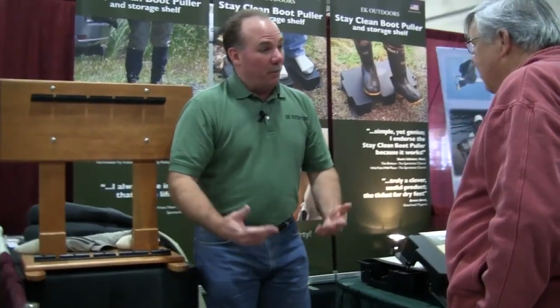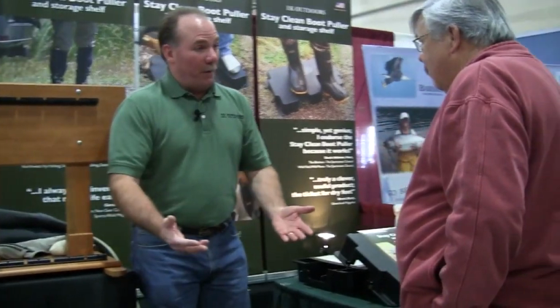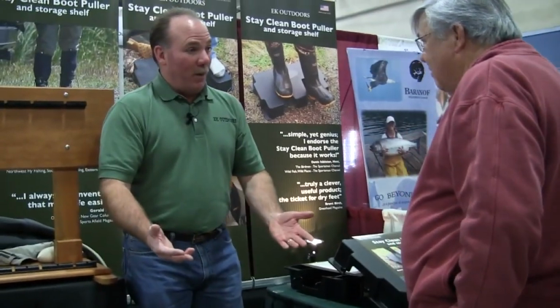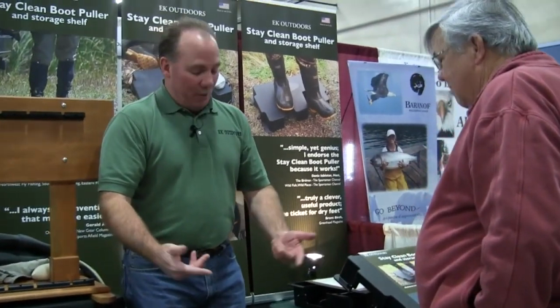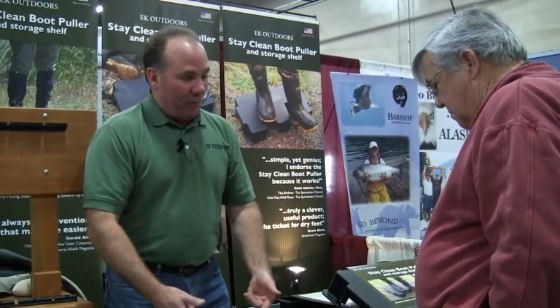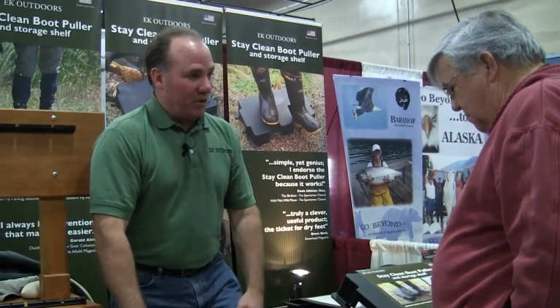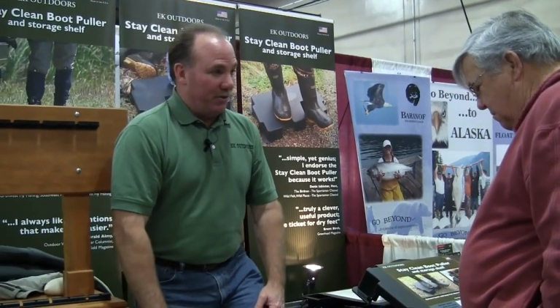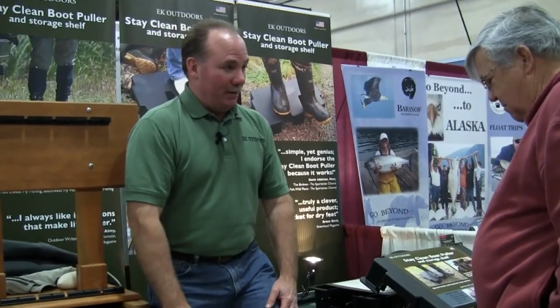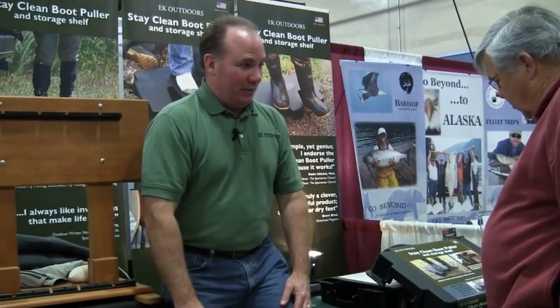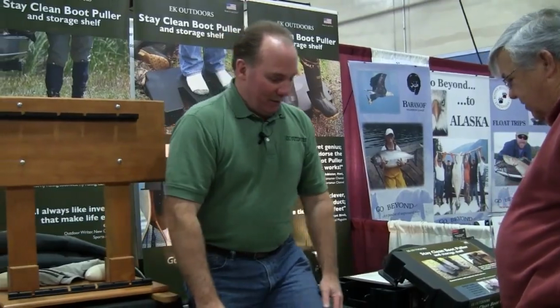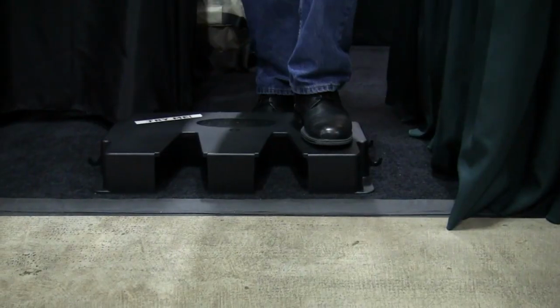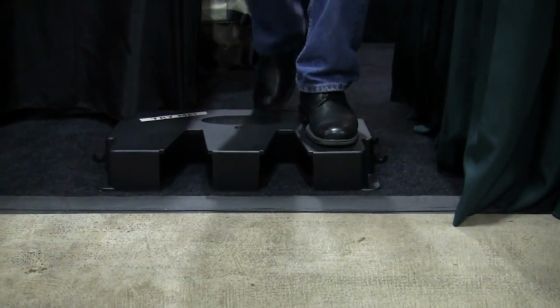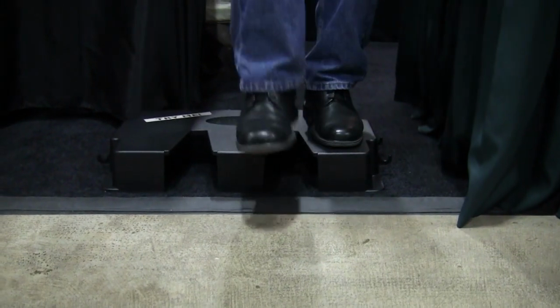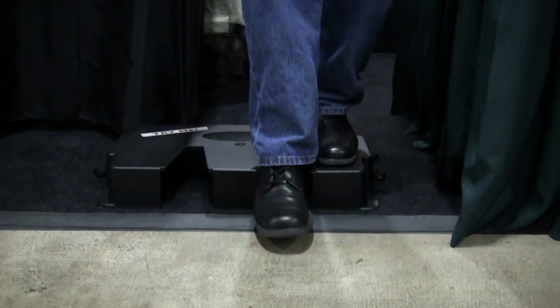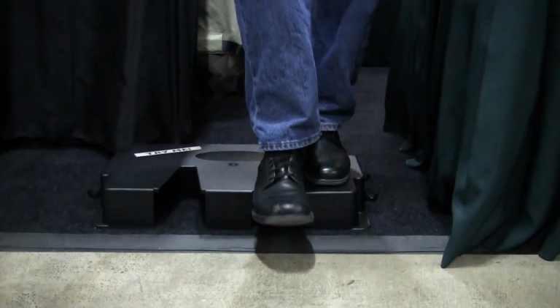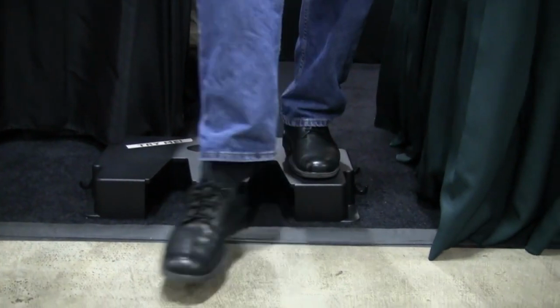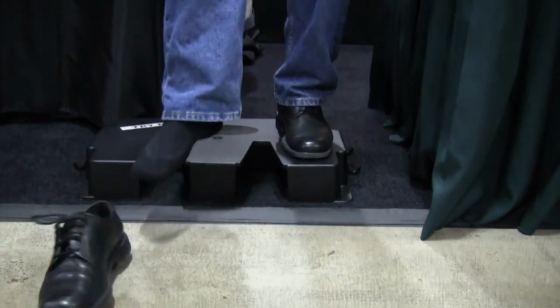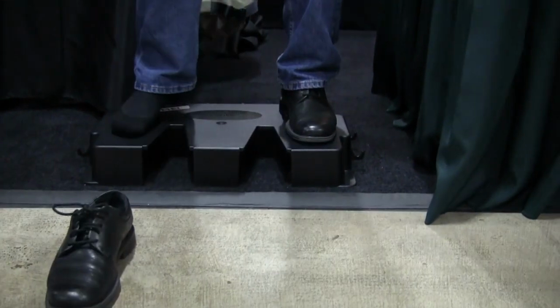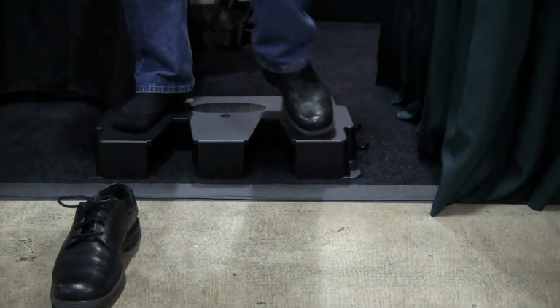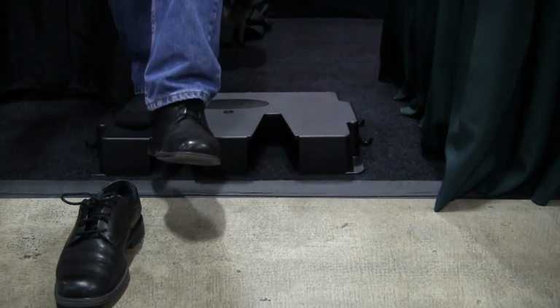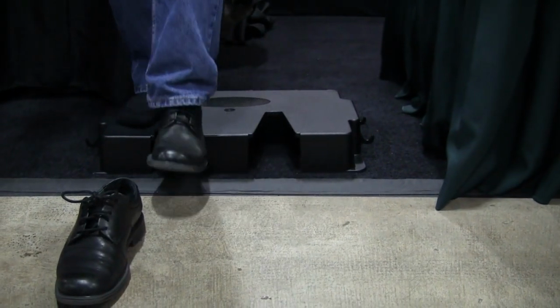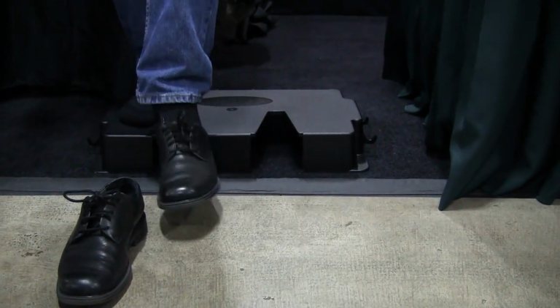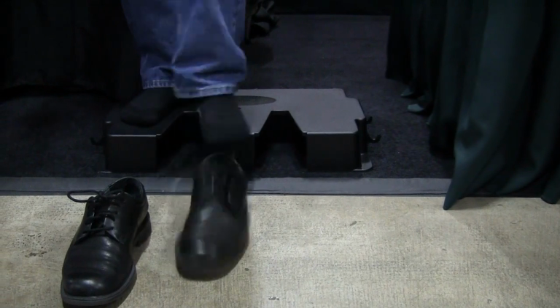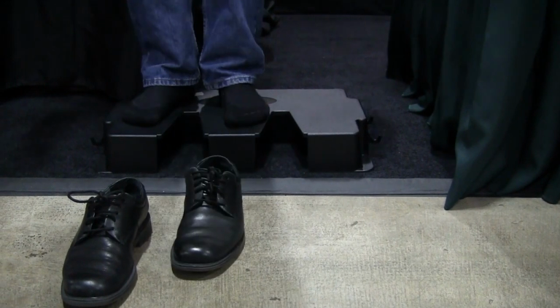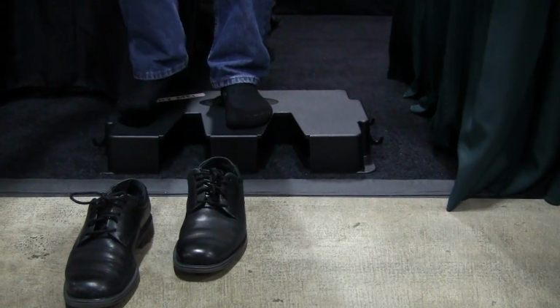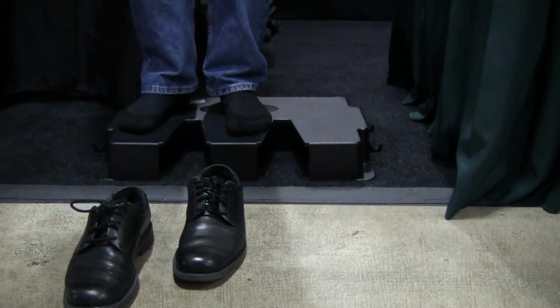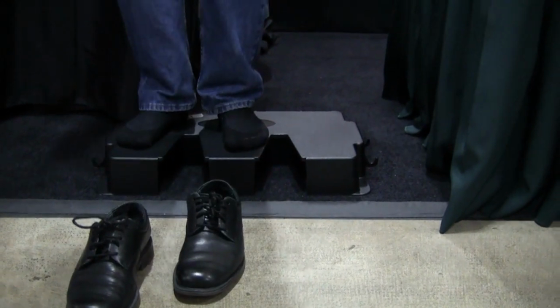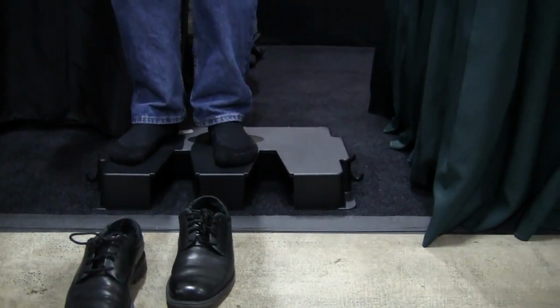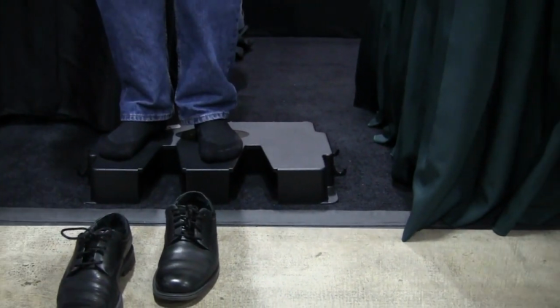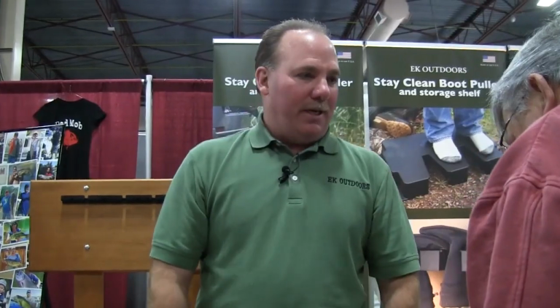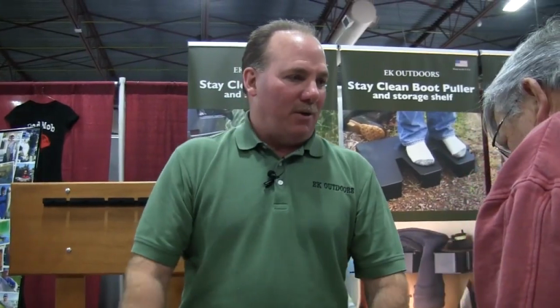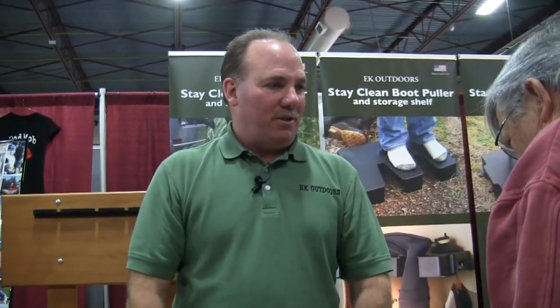So before we can get our waders on, we've got to remove our street shoes. I'm going to get up here on this boot puller and remove my street shoes. If you notice, I made one side of the boot puller dirty — now I'm stepping on two clean and dry locations.